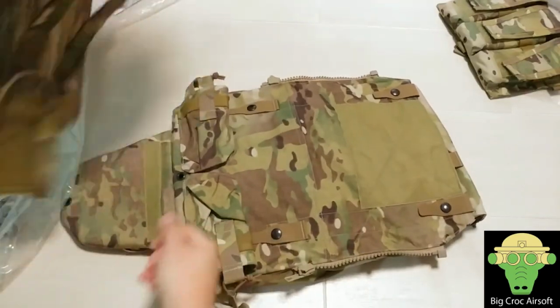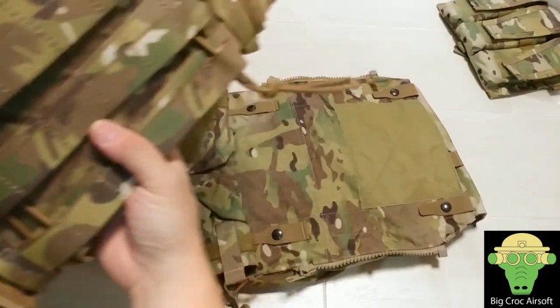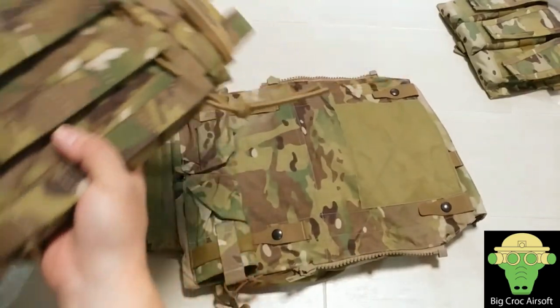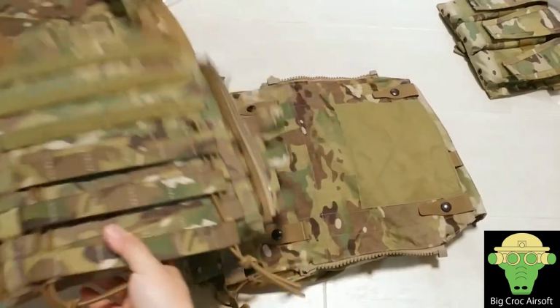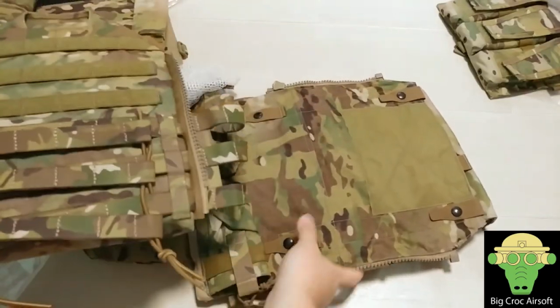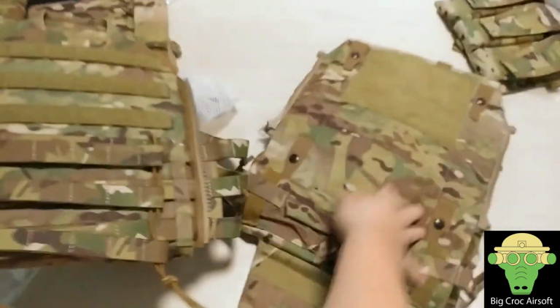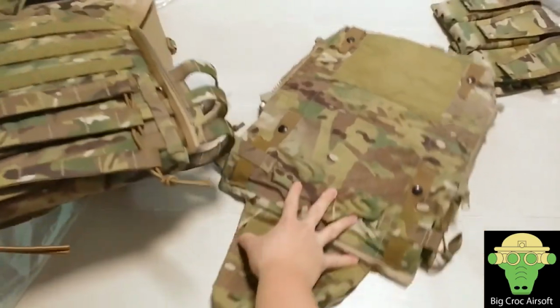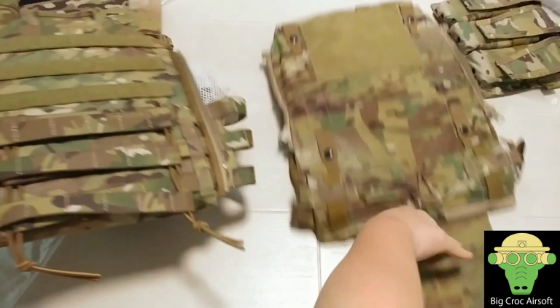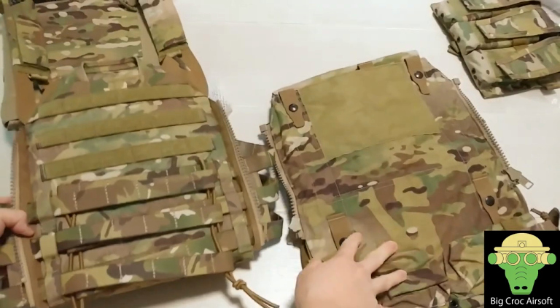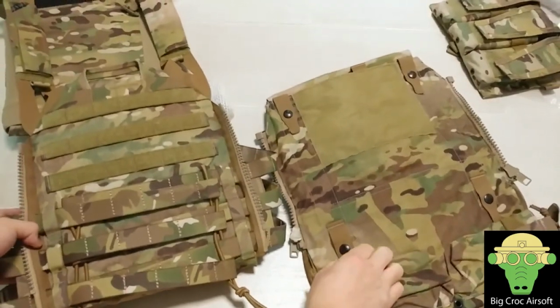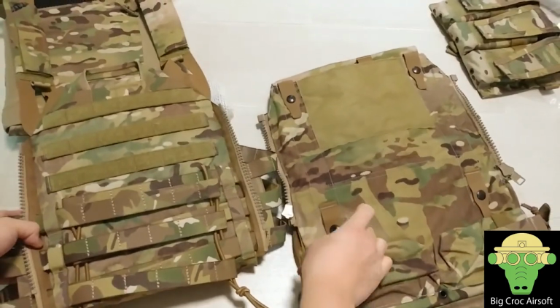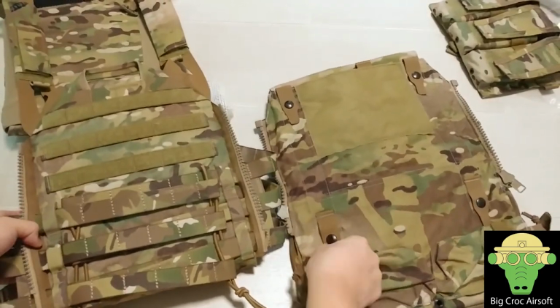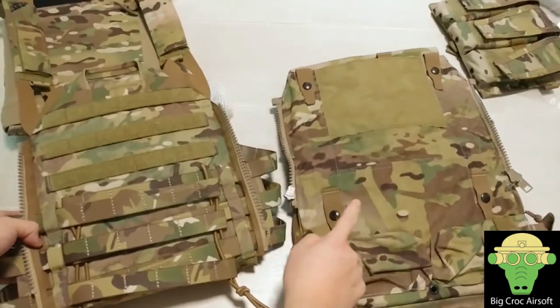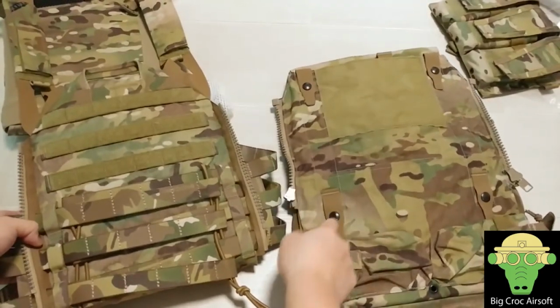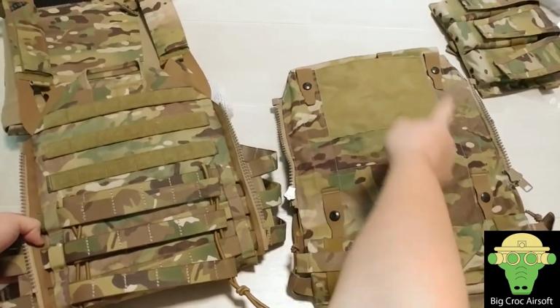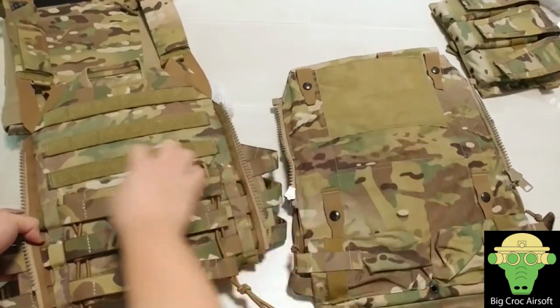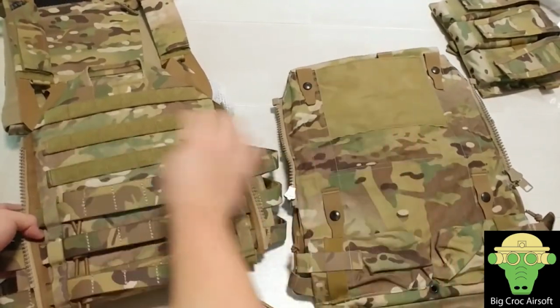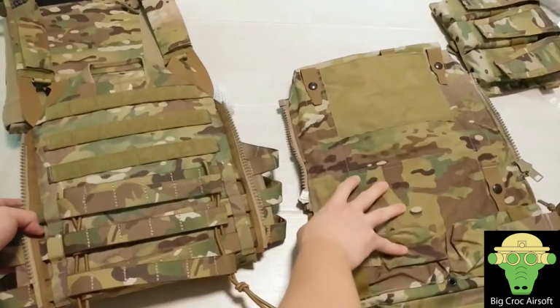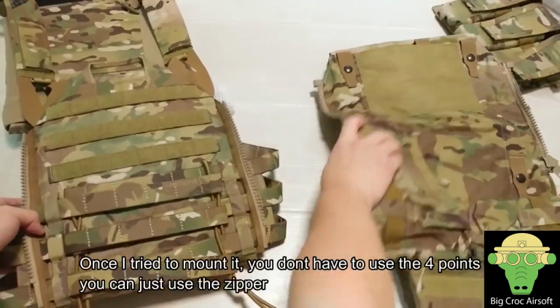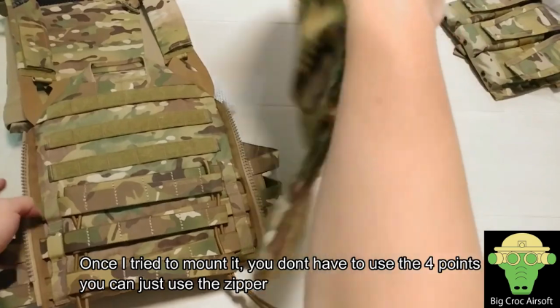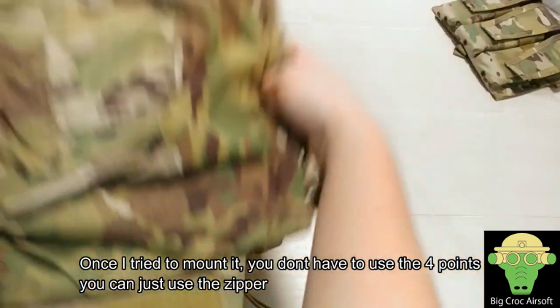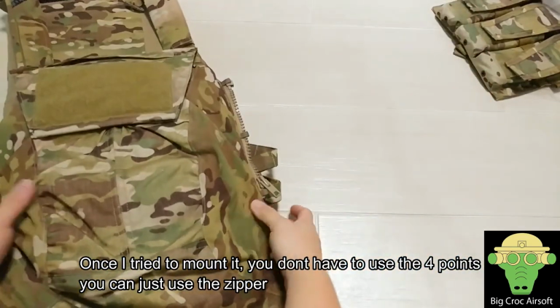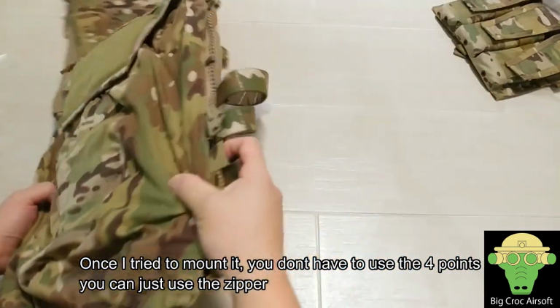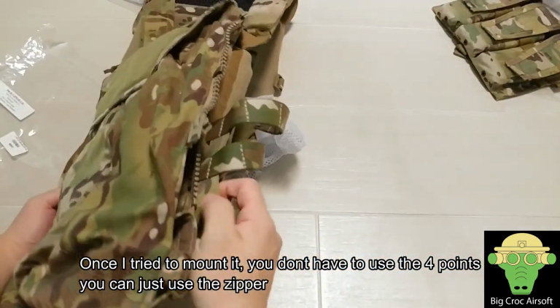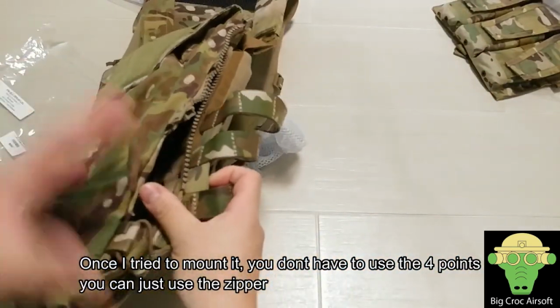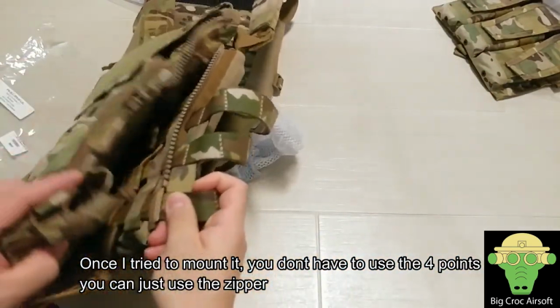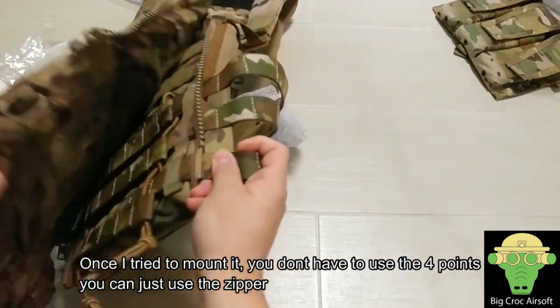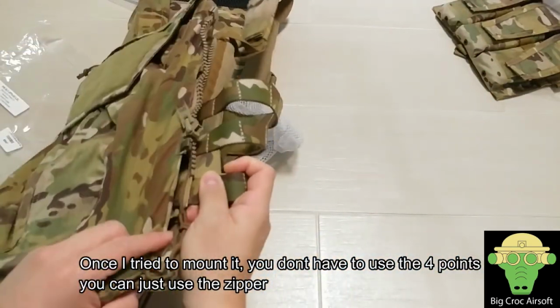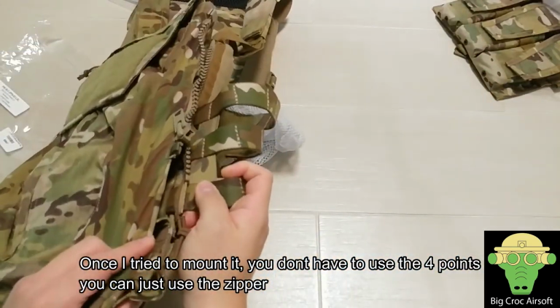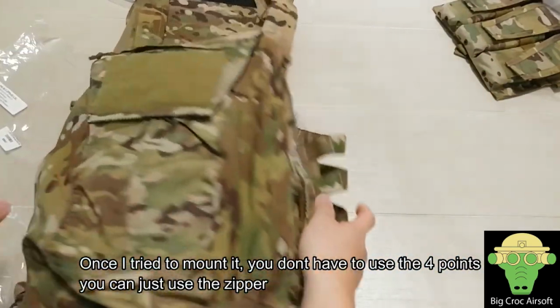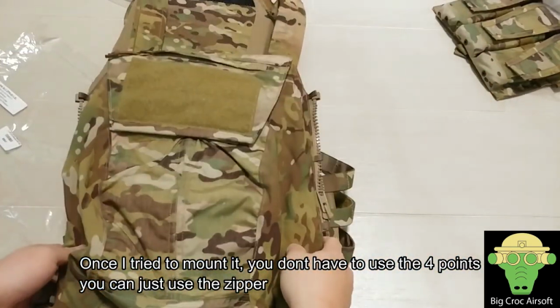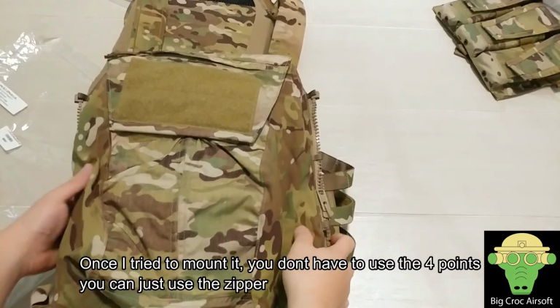In order to attach this to the back of the JPC, you just have to go through these four points on the MOLLE and then zip up the back, and then you're done.